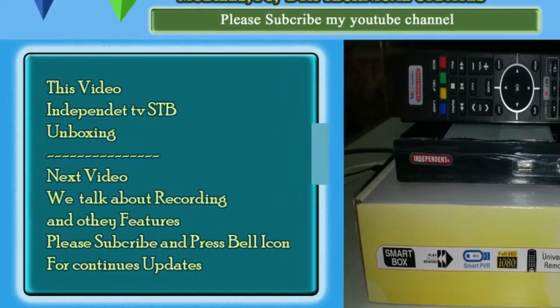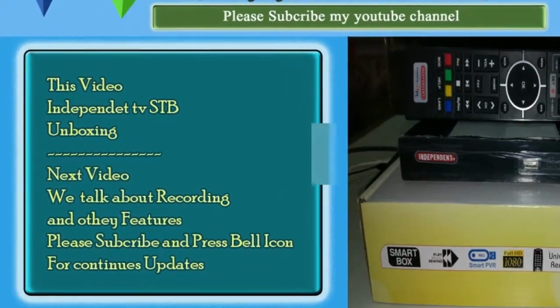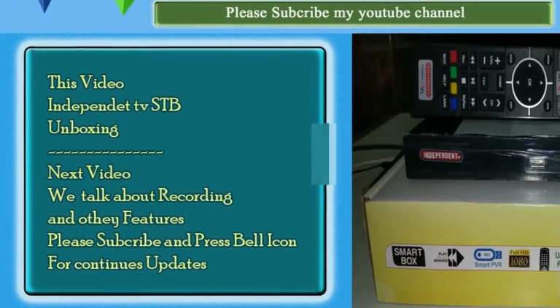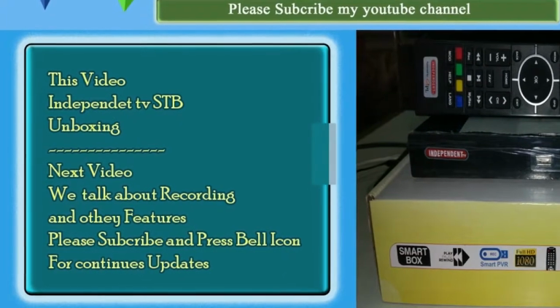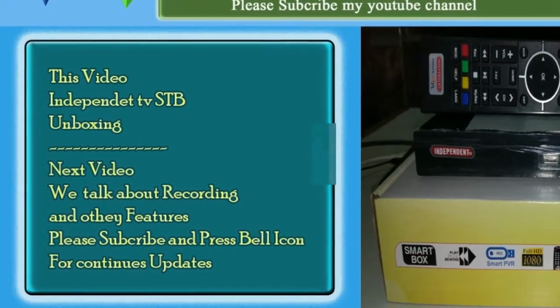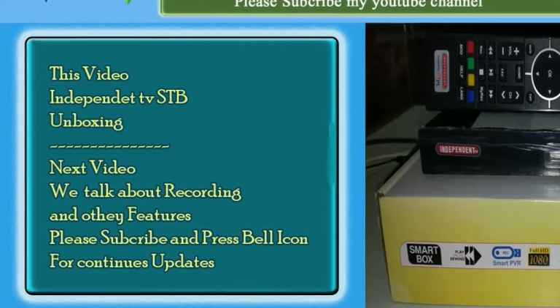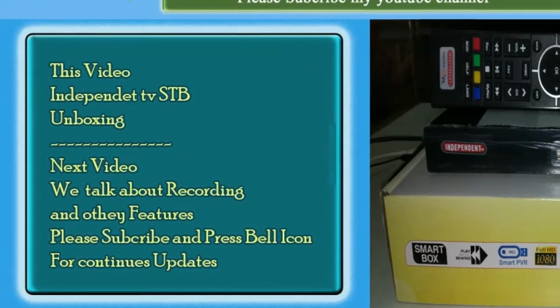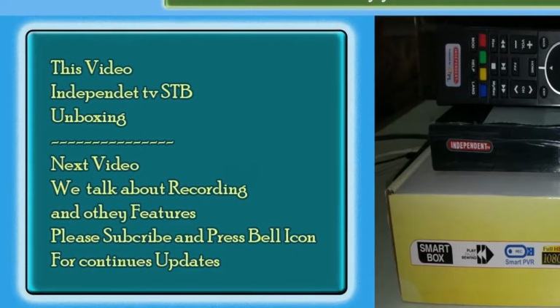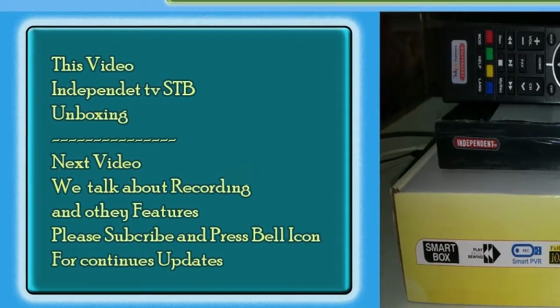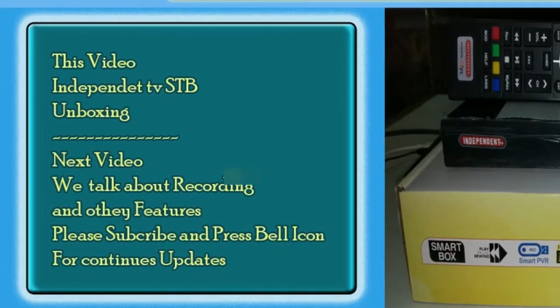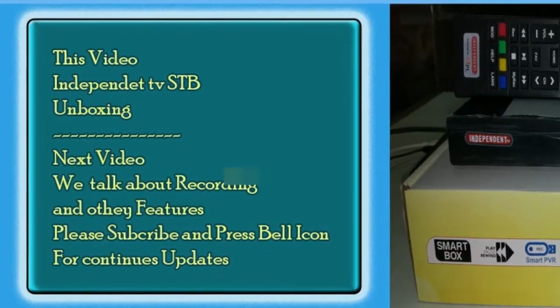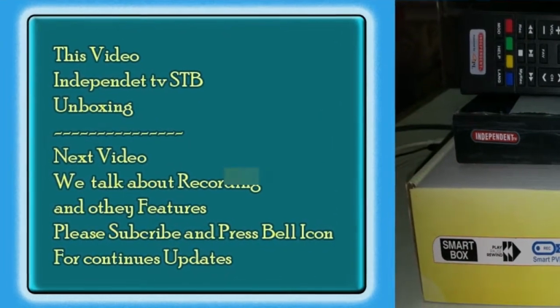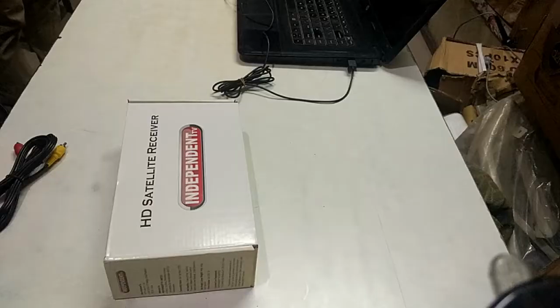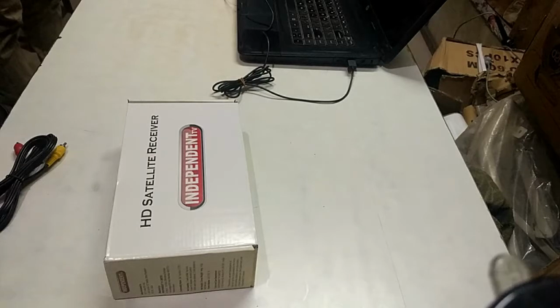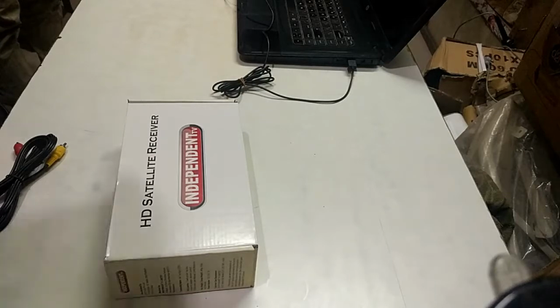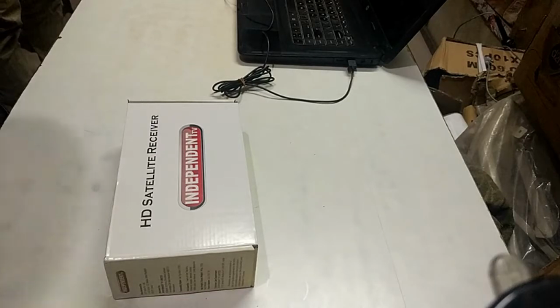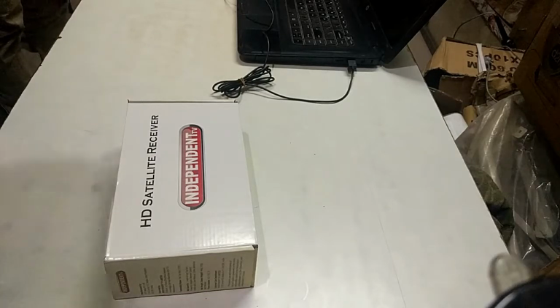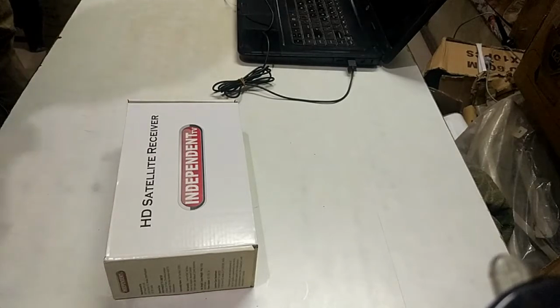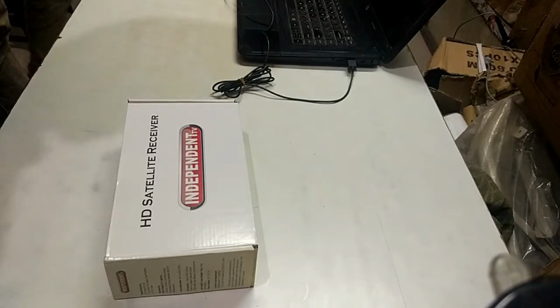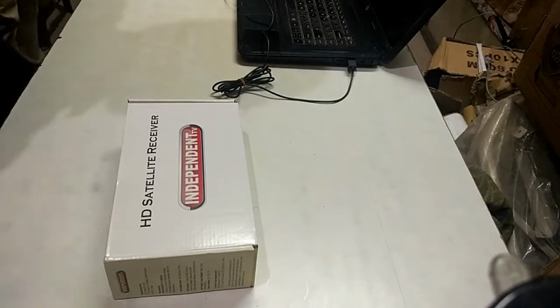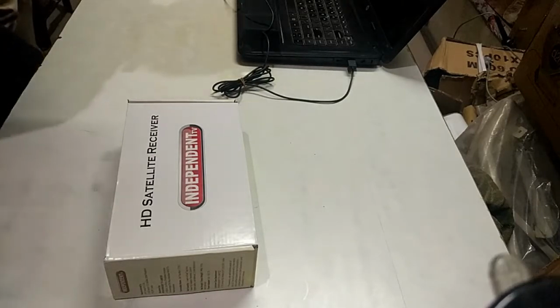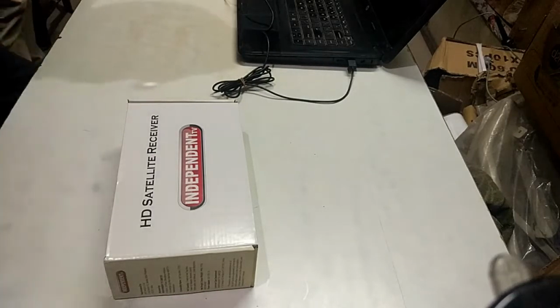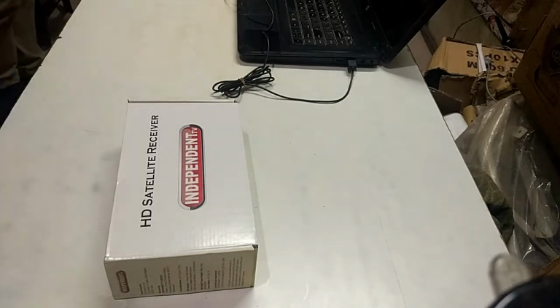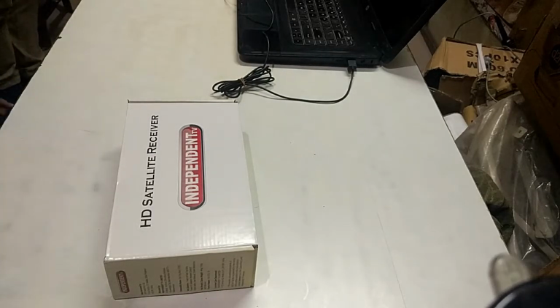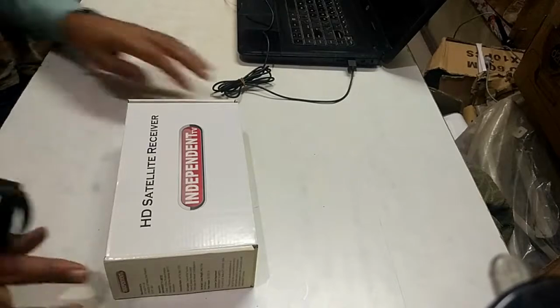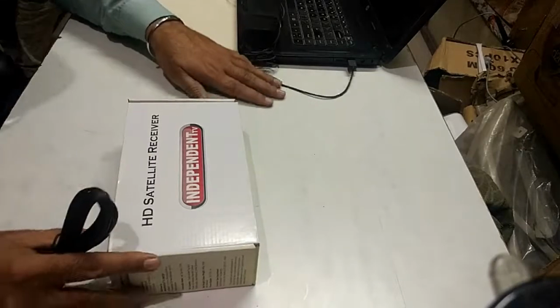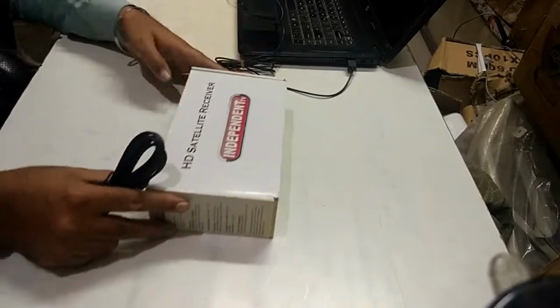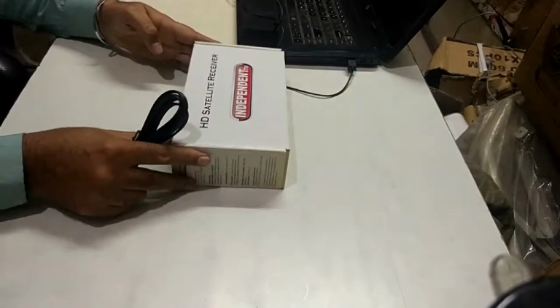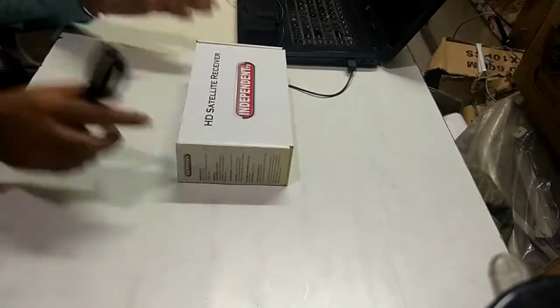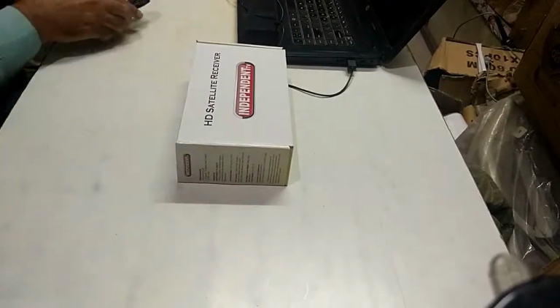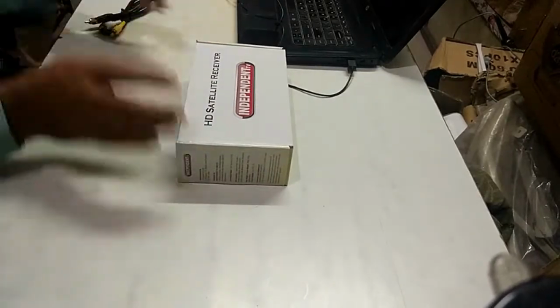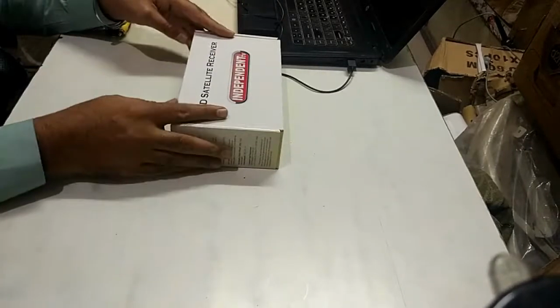Hello friends, welcome to Tech Week YouTube channel. Please subscribe, share and like my channel and press the bell icon. Thank you. Hello friends.